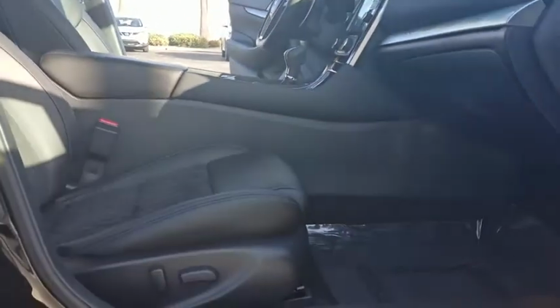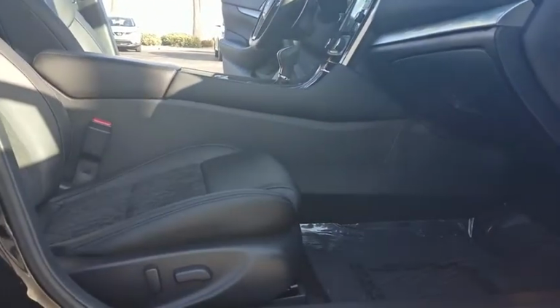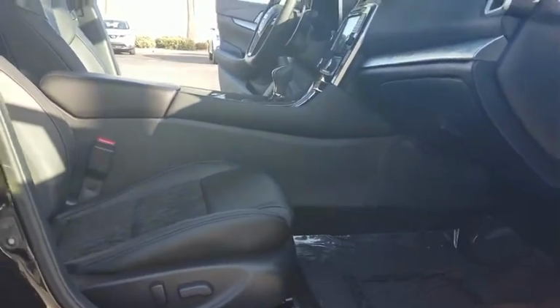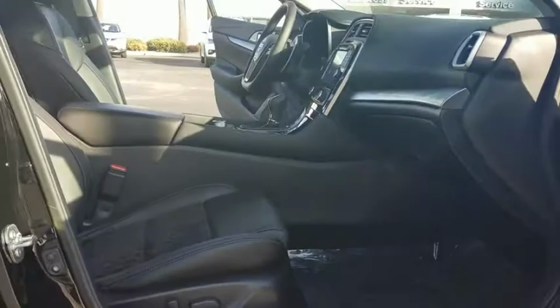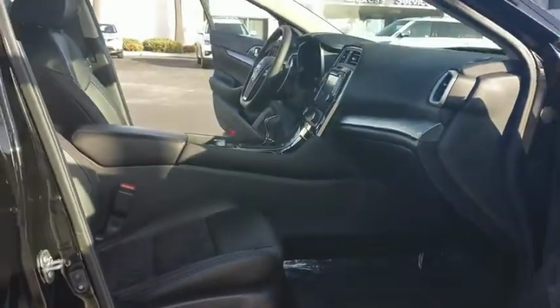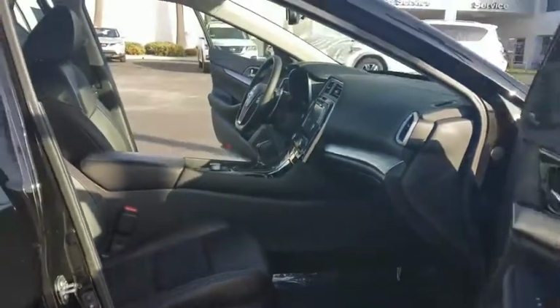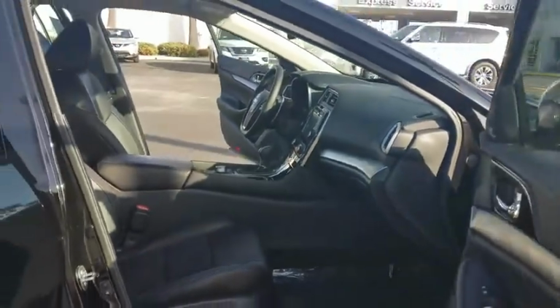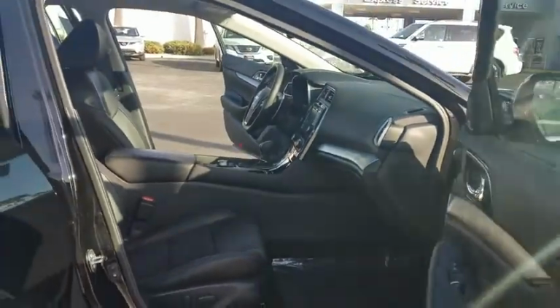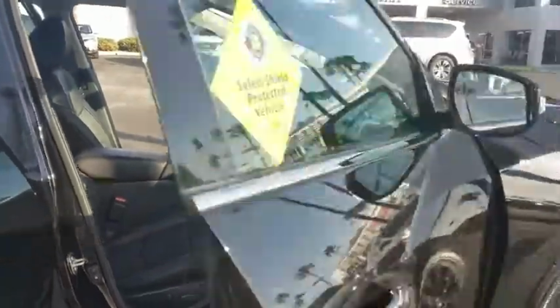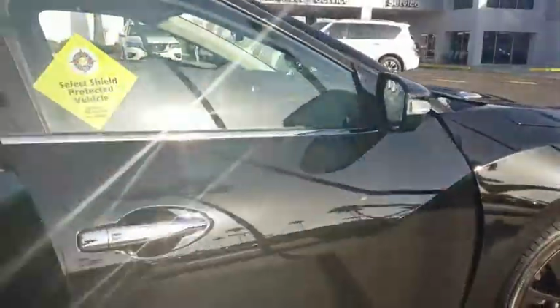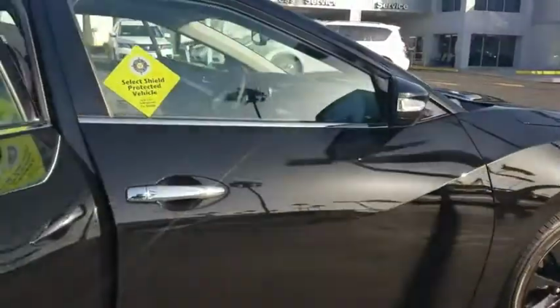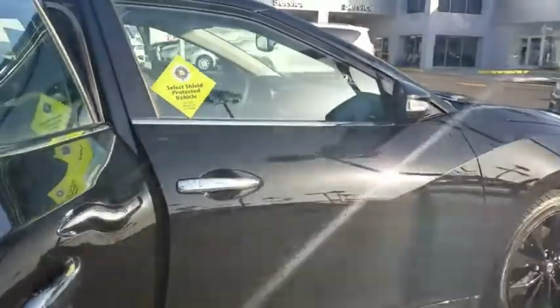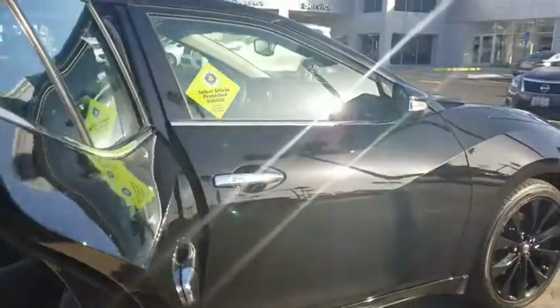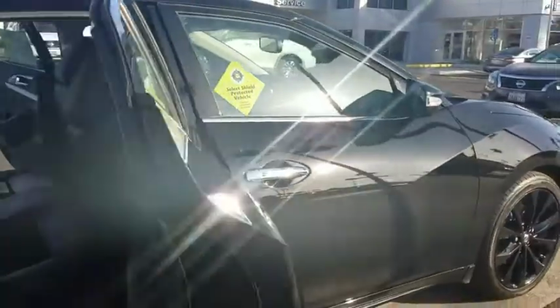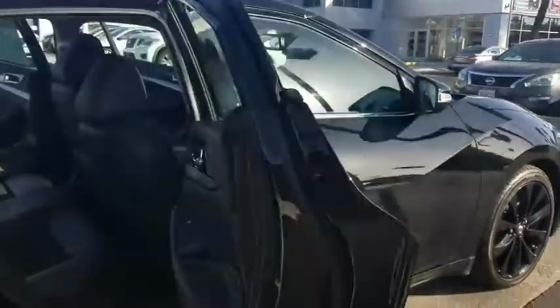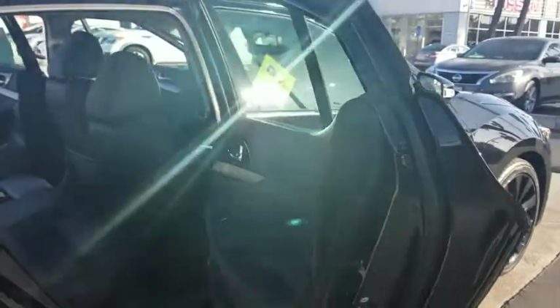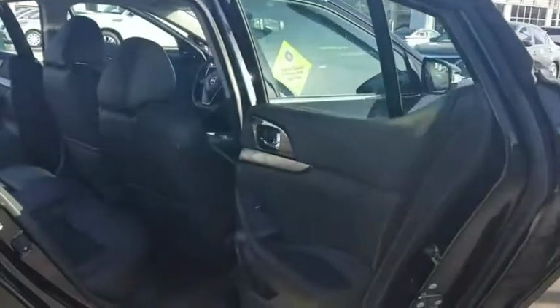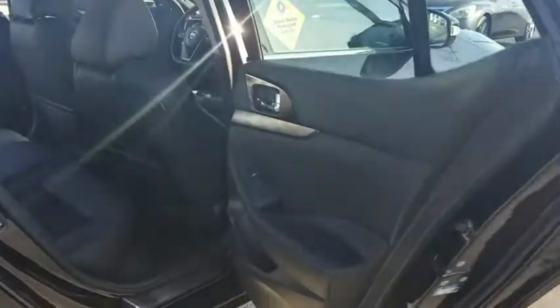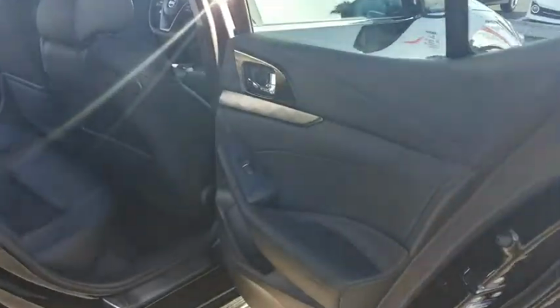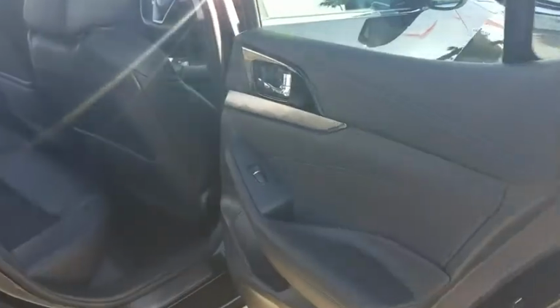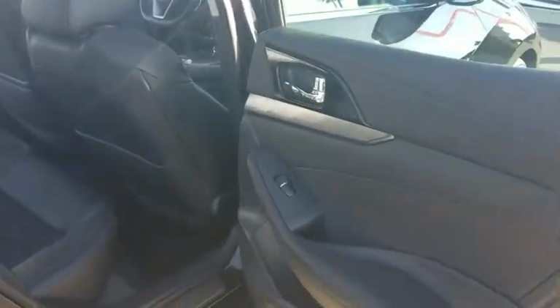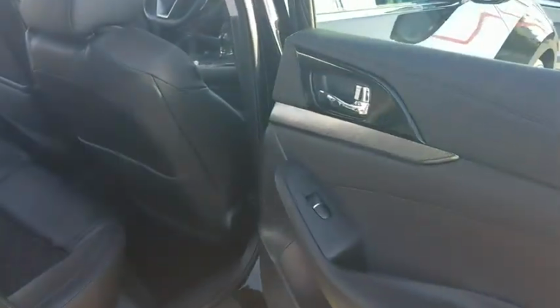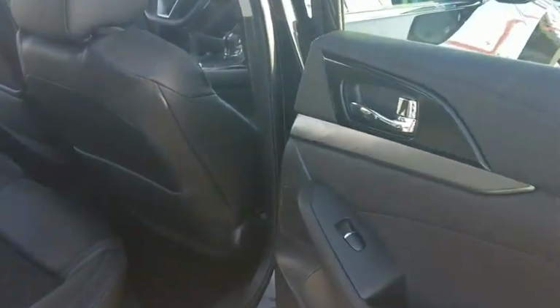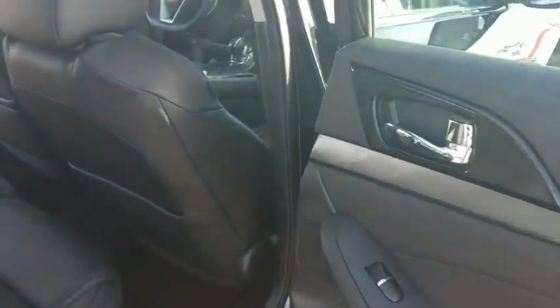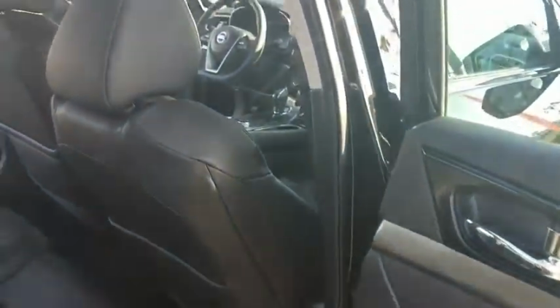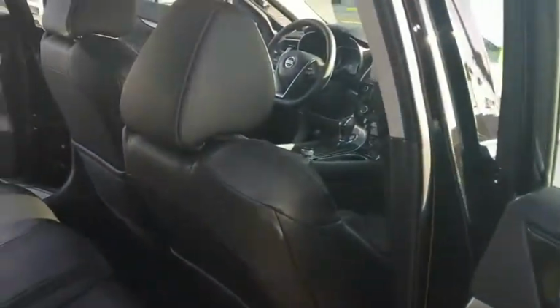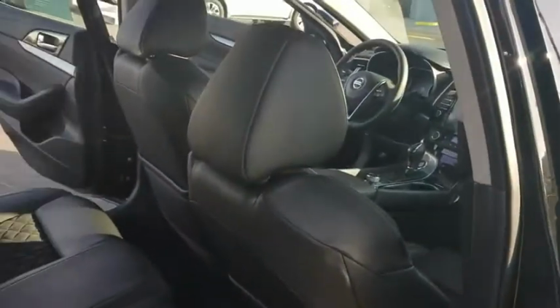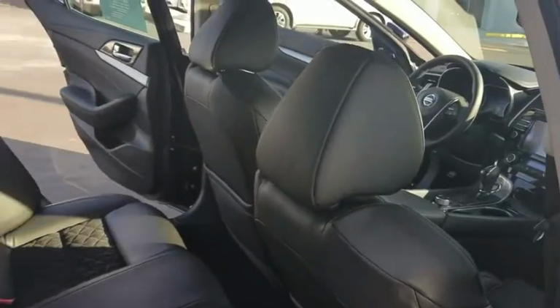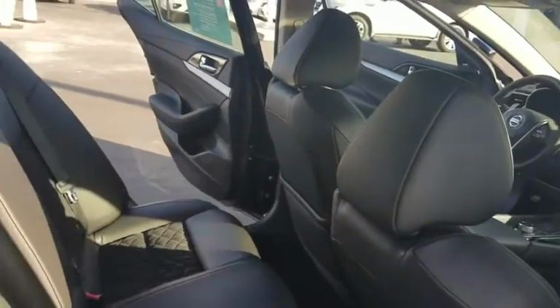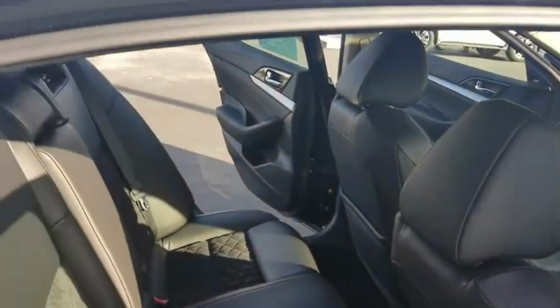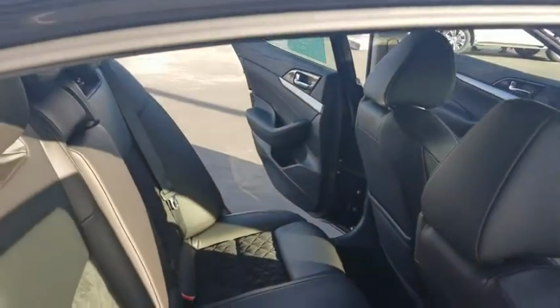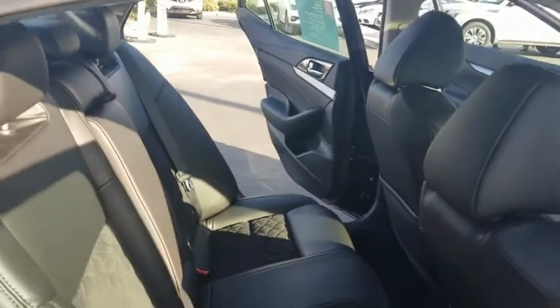Leather wrapped steering wheel, power steering, adjustable steering wheel, aluminum wheels, four wheel disc brakes, auto dimming rear view mirror, keyless start, cruise control, universal garage door opener. Searching for a dependable vehicle that looks great too?